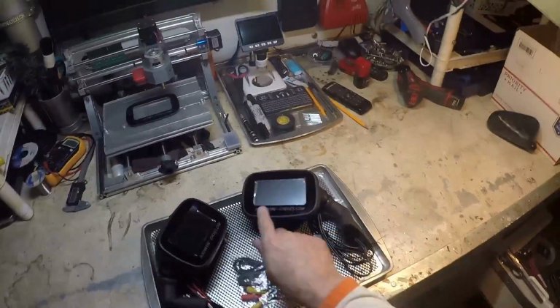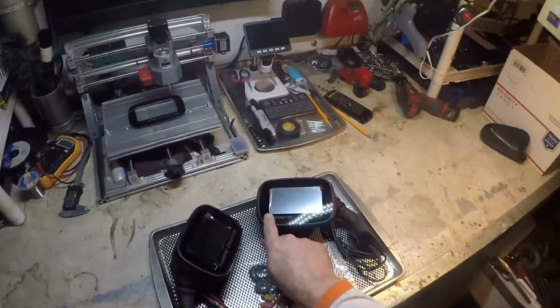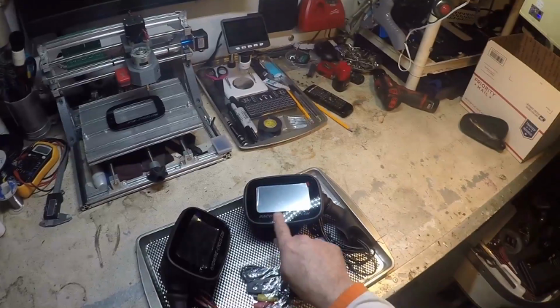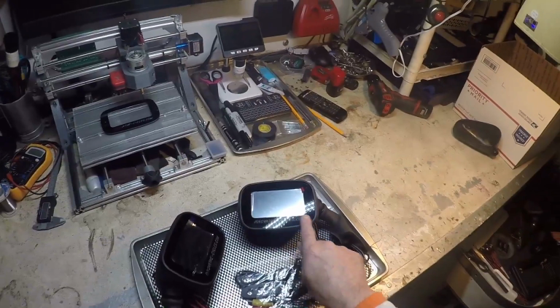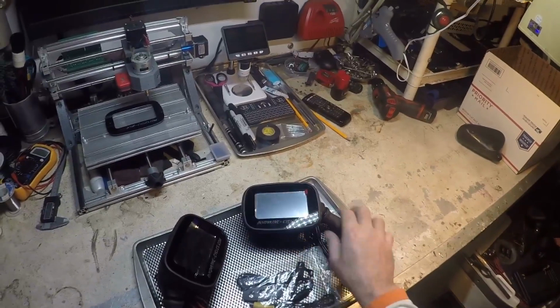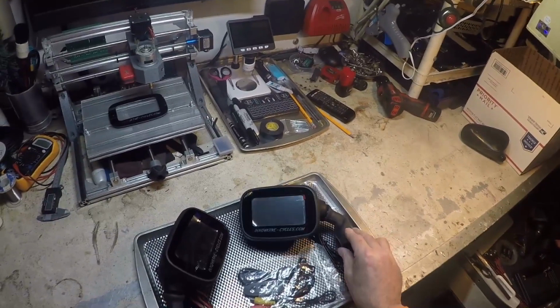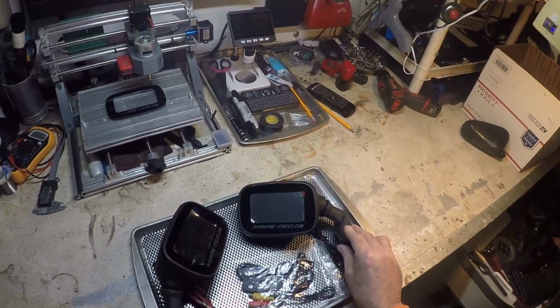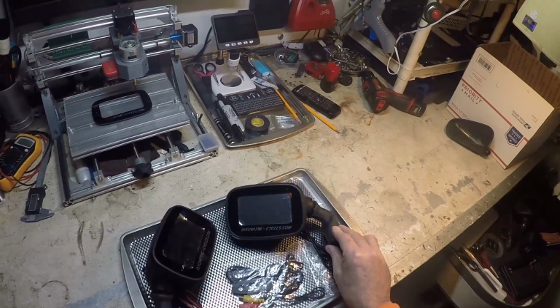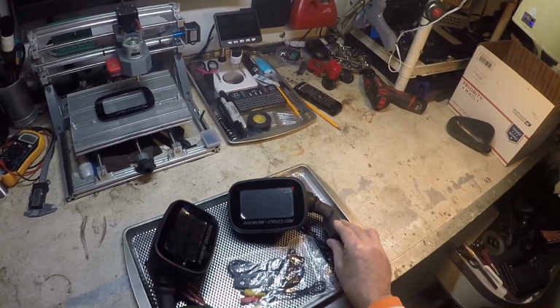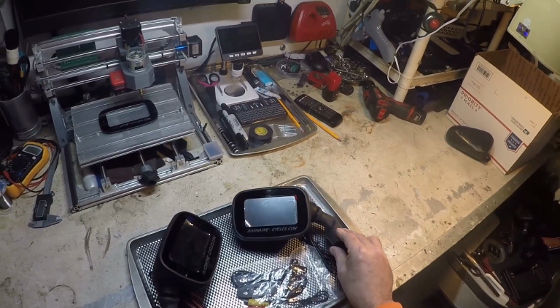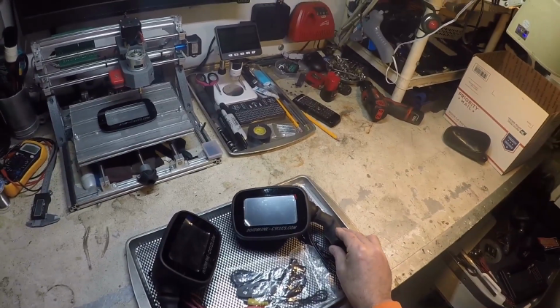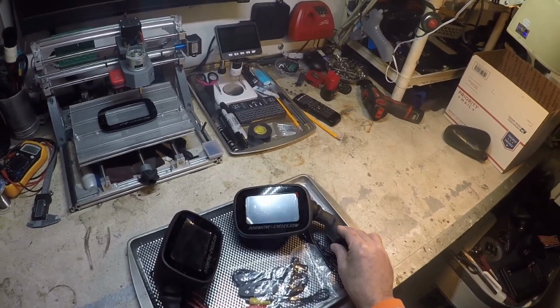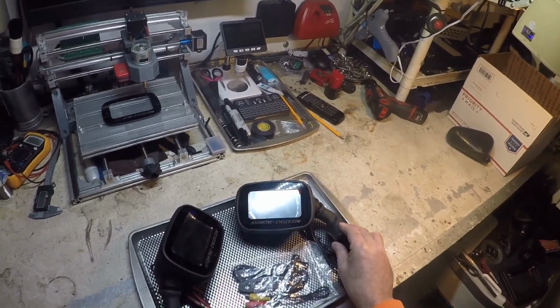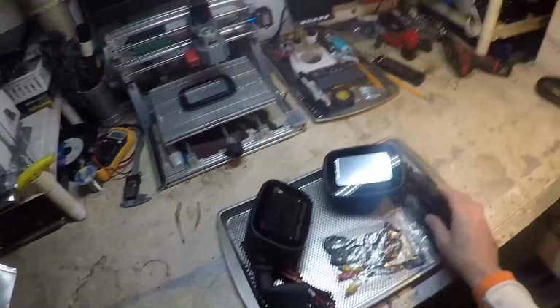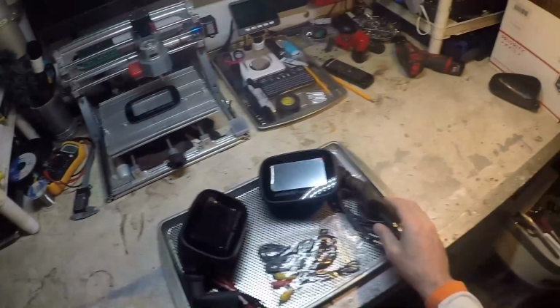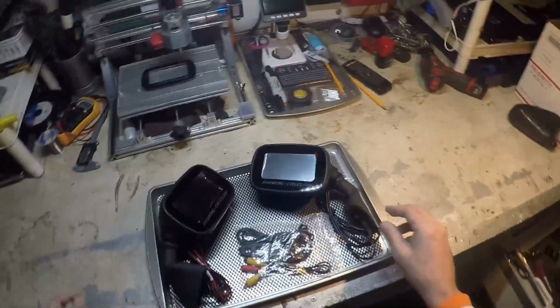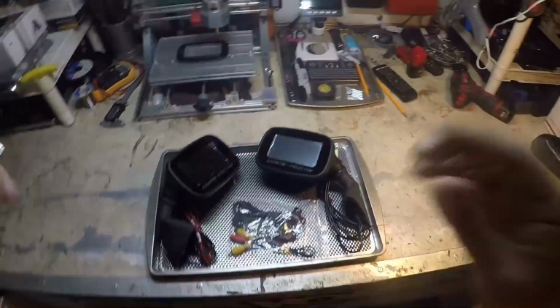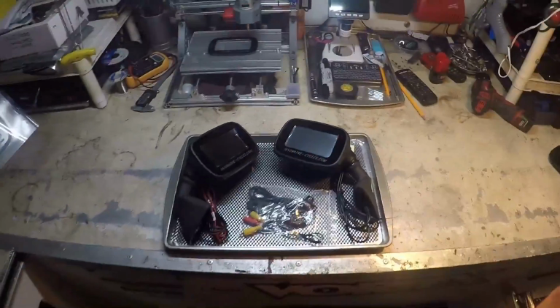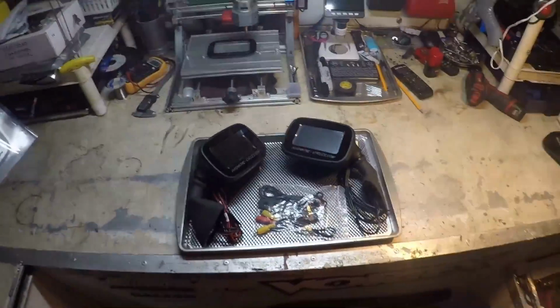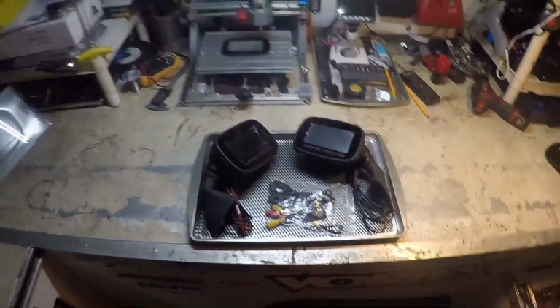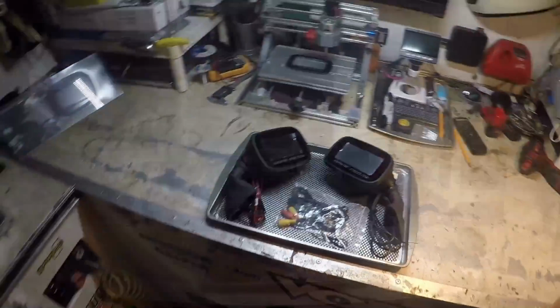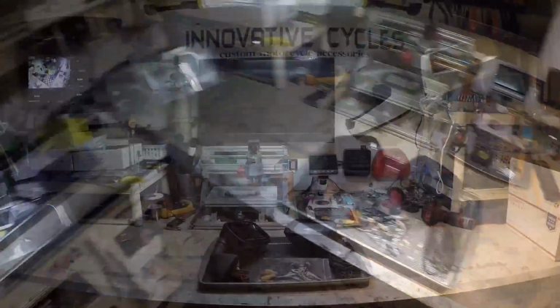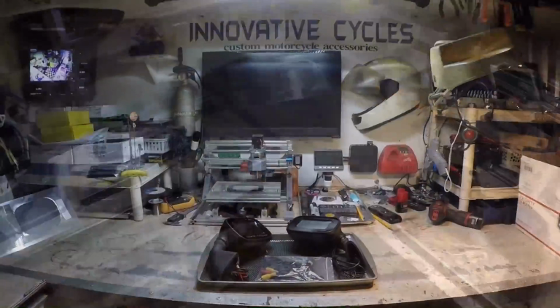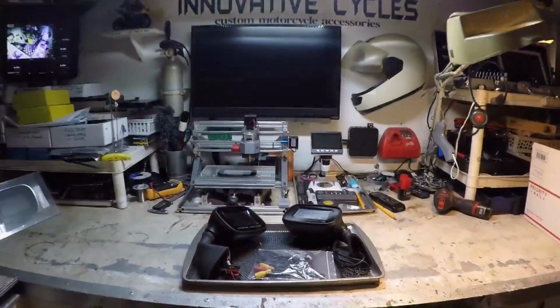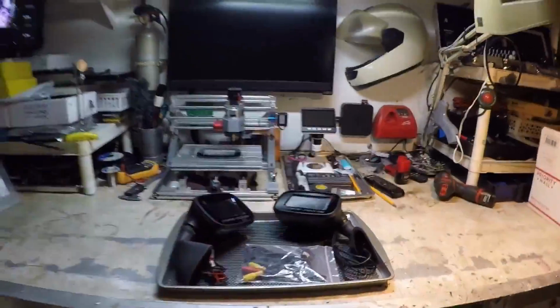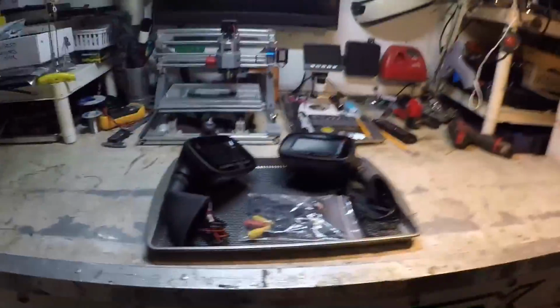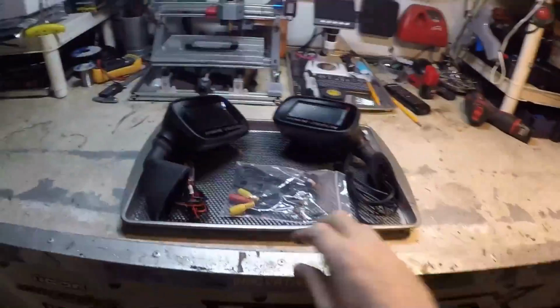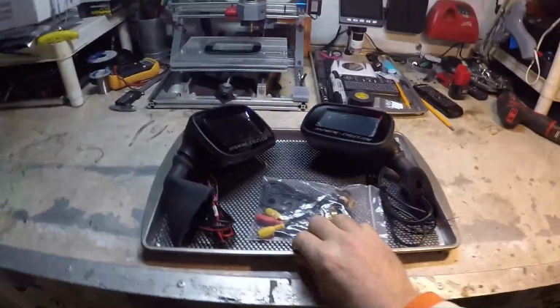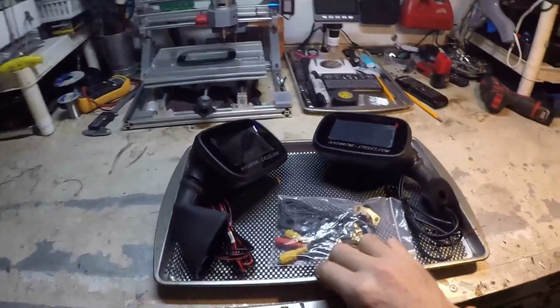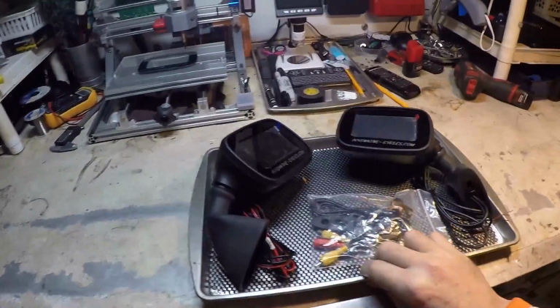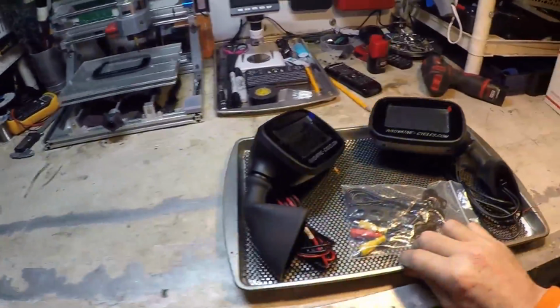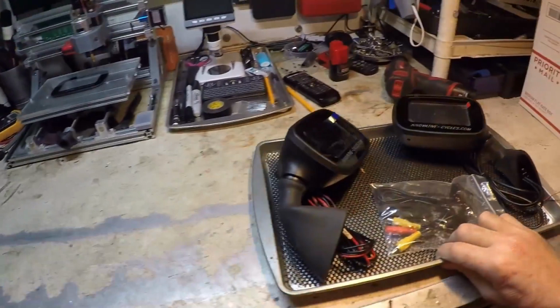But hey, that gives us enough room to engrave our logo in there nice and neat. So it is what it is. Let's move on to some of these cool new features.